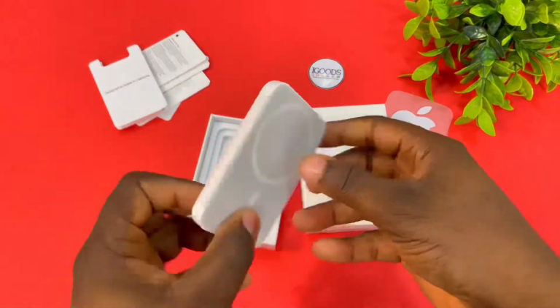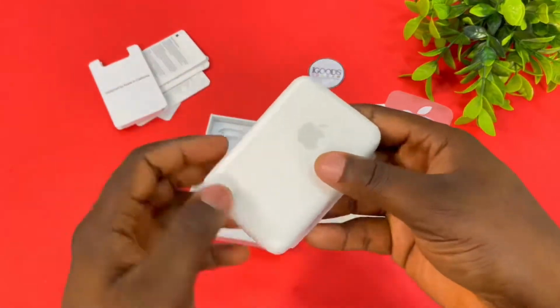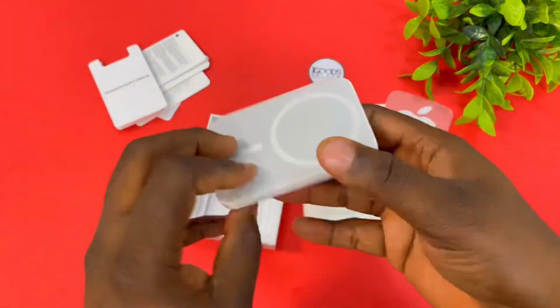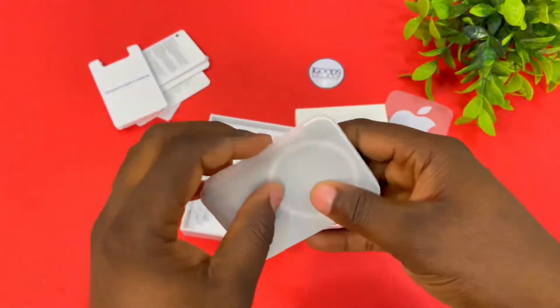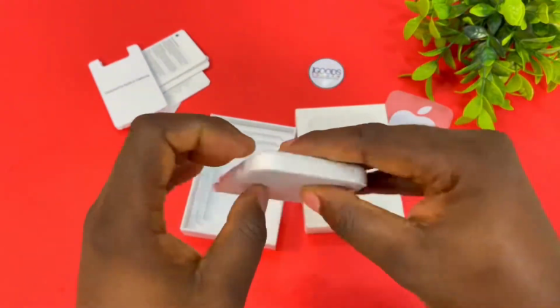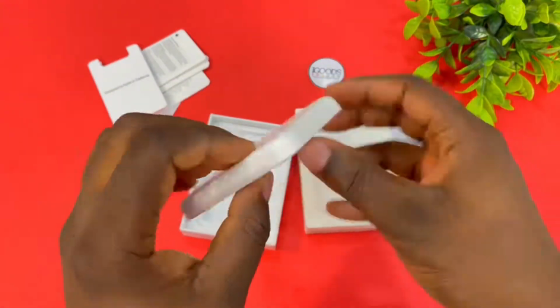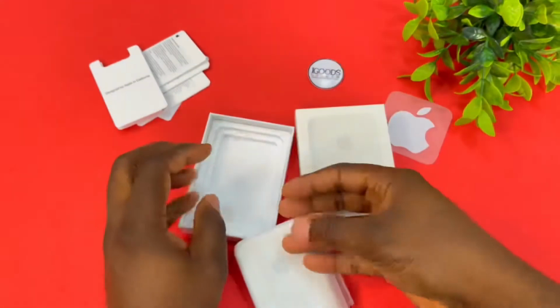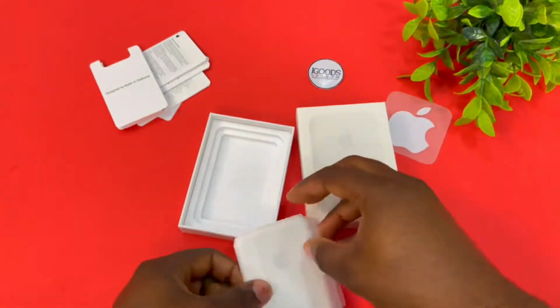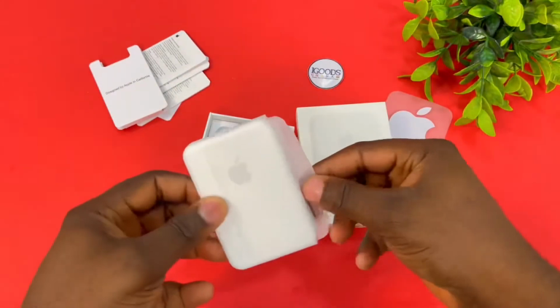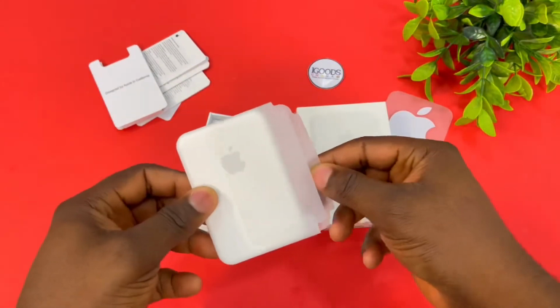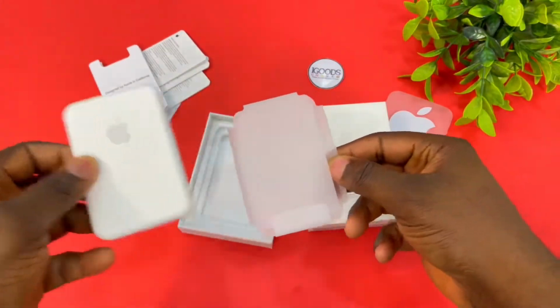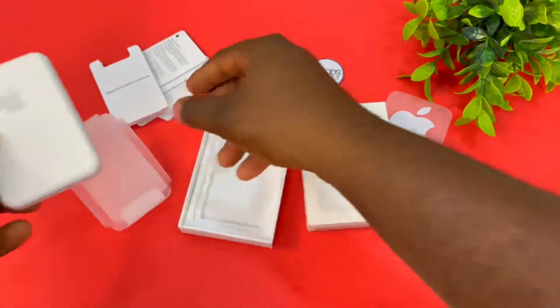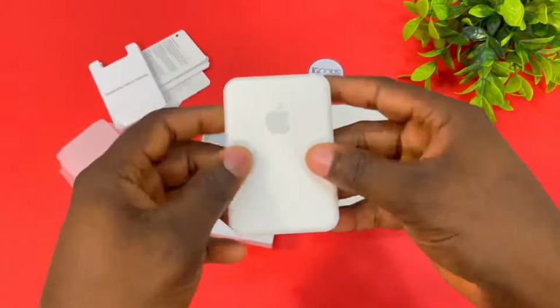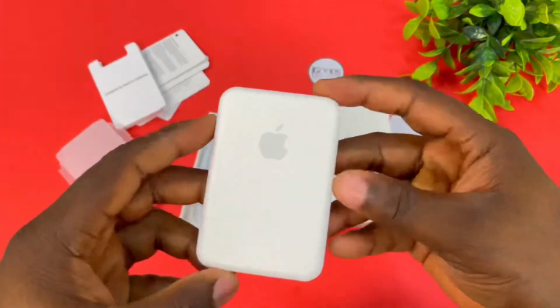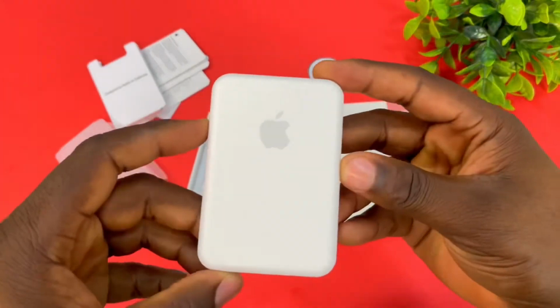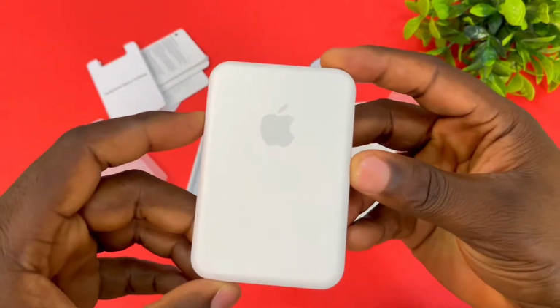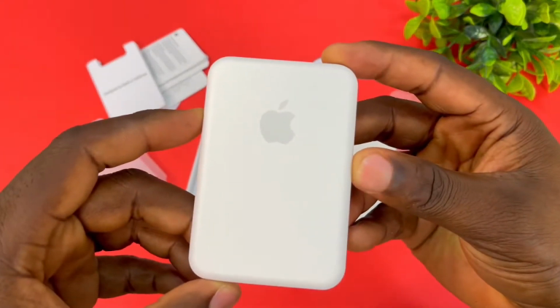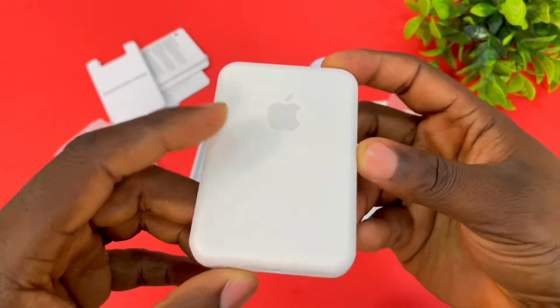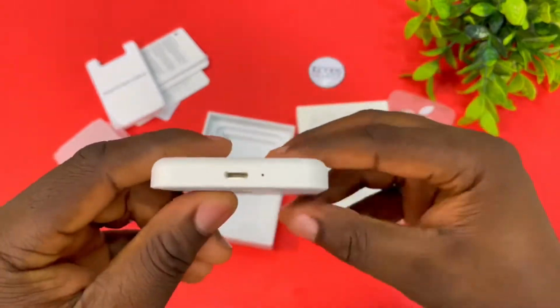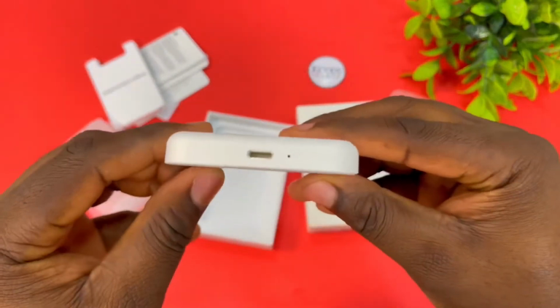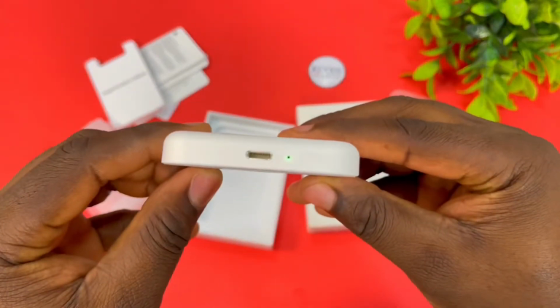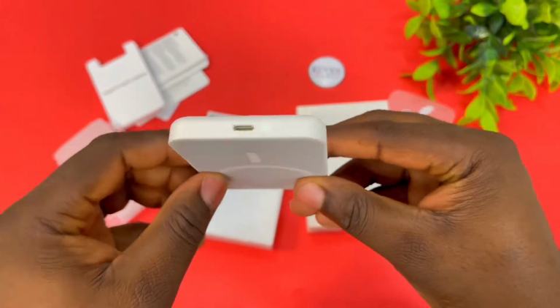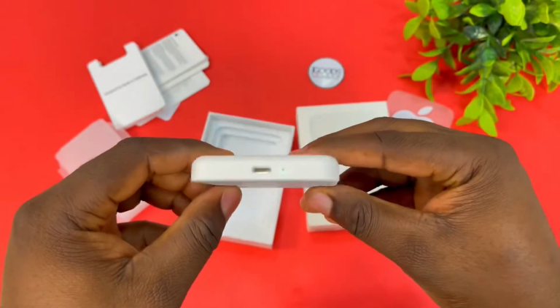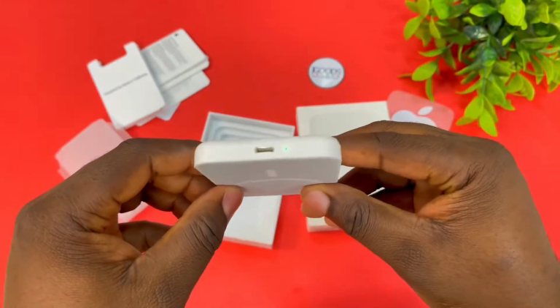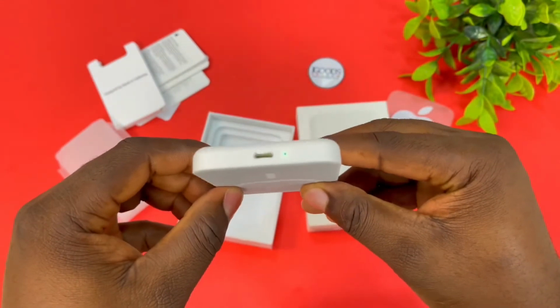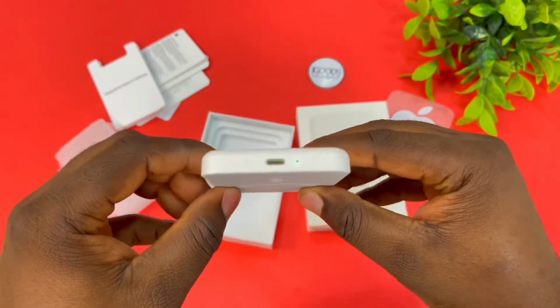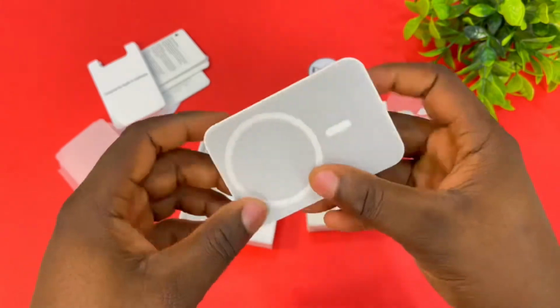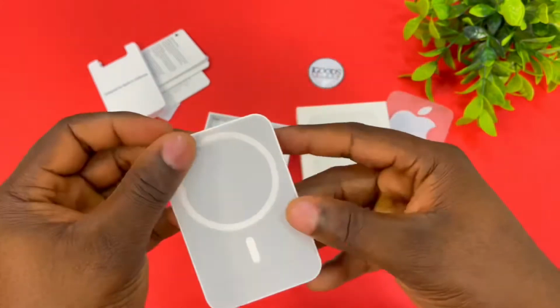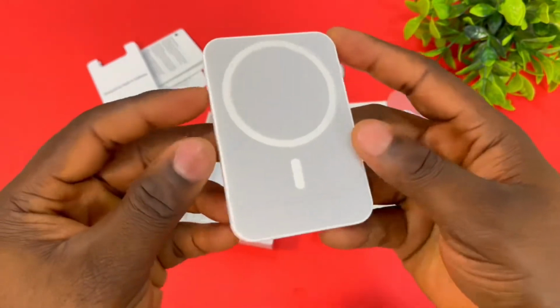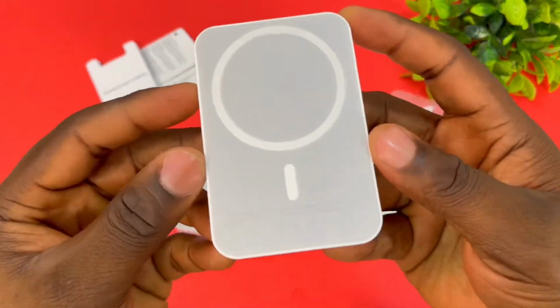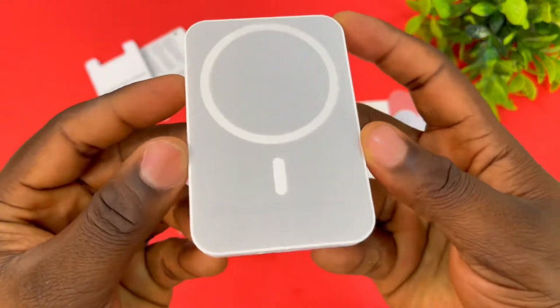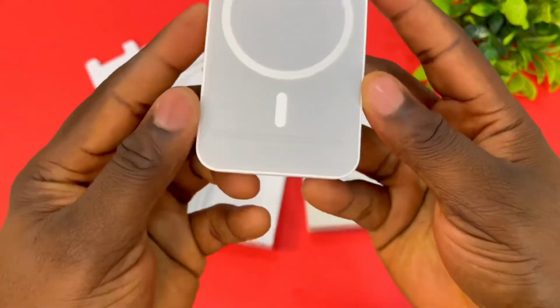Now this is the MagSafe. It has a paper wrapping around it and this is how it looks like. It only comes in white at the moment. There's a charging indicator and all the things that you need to know.